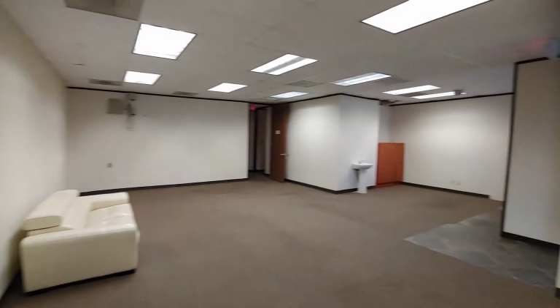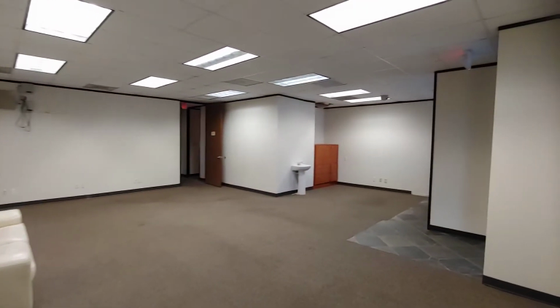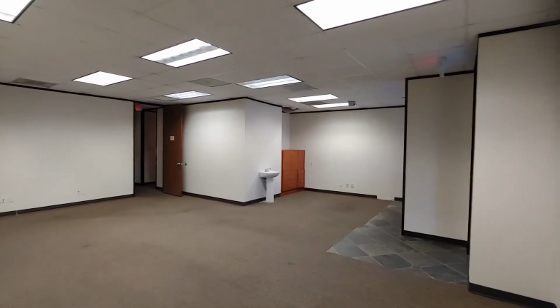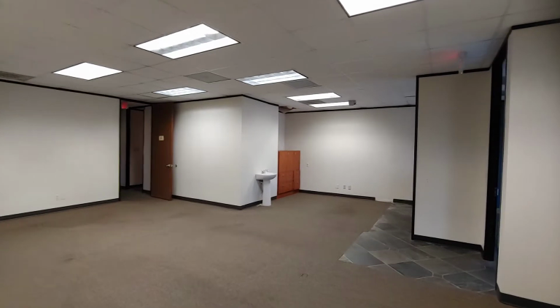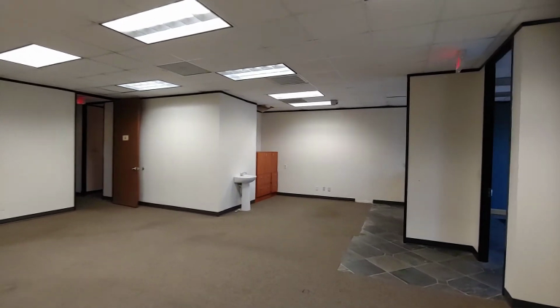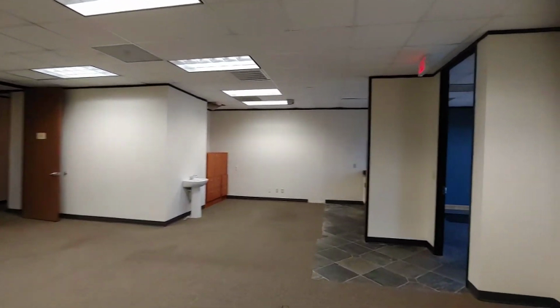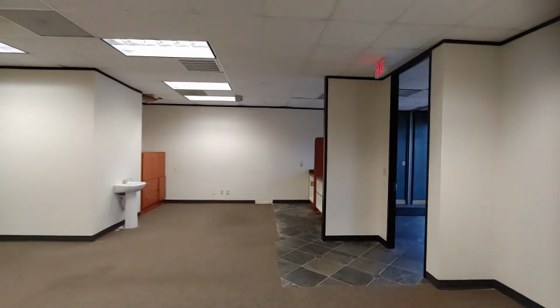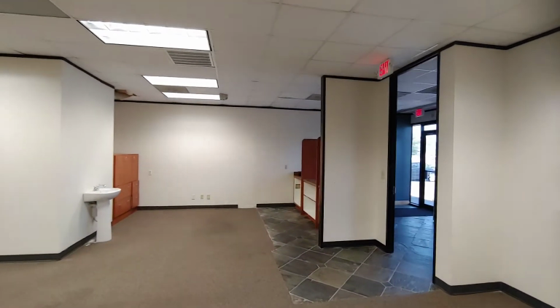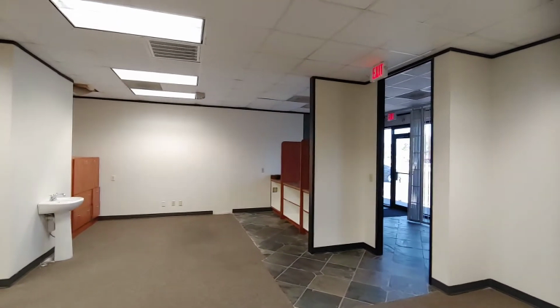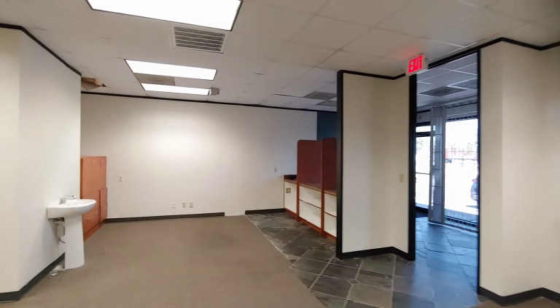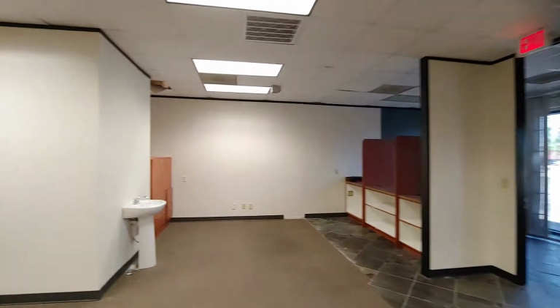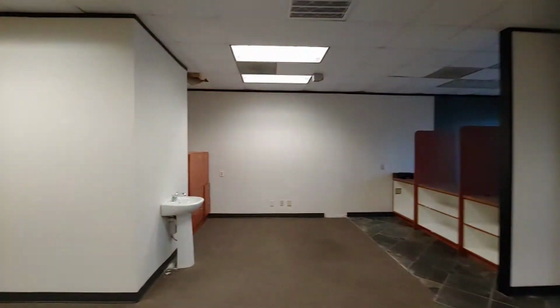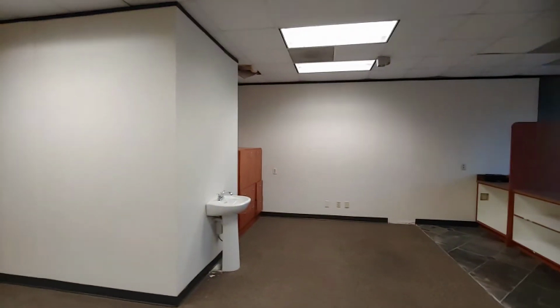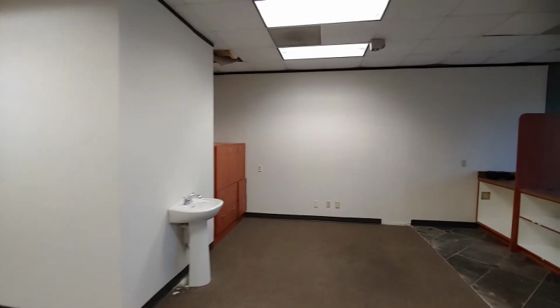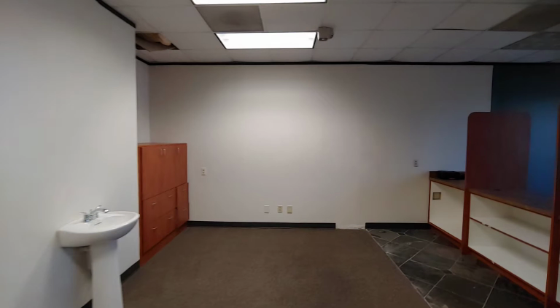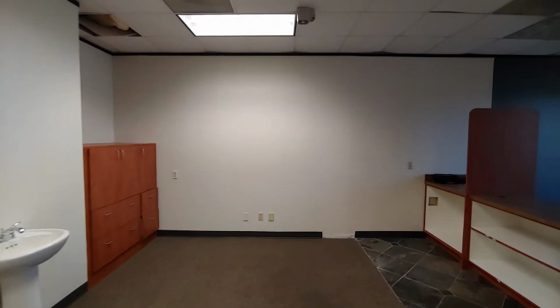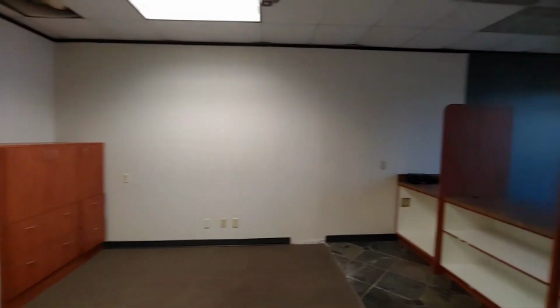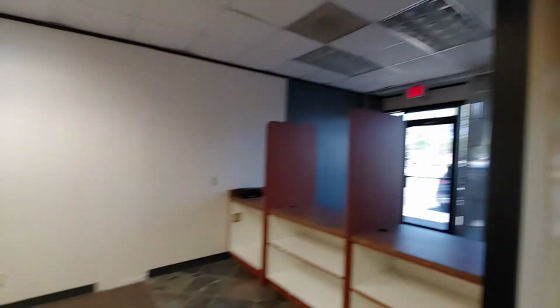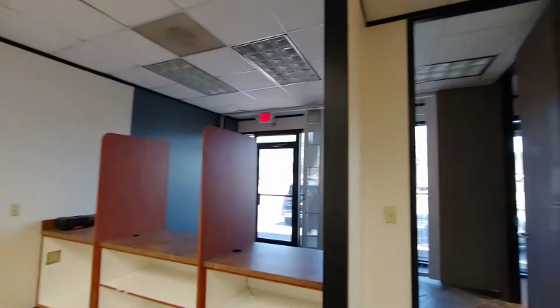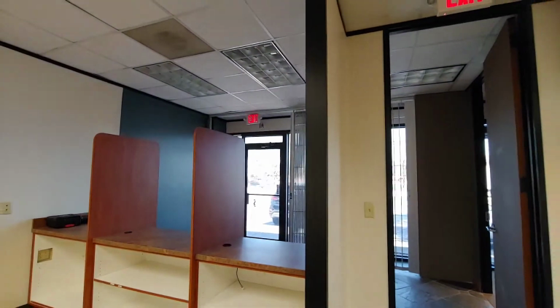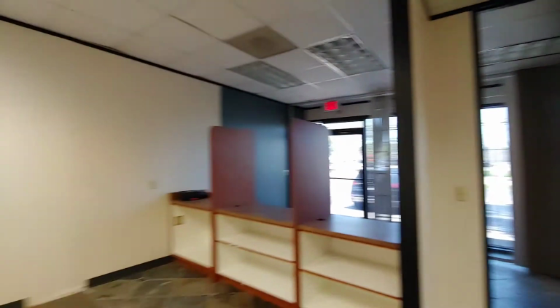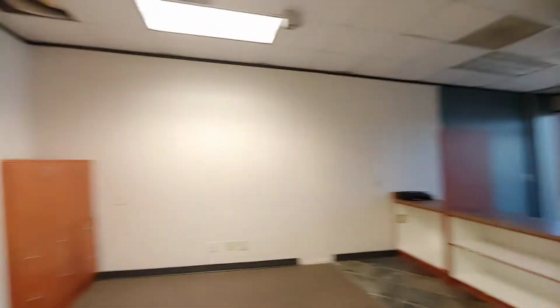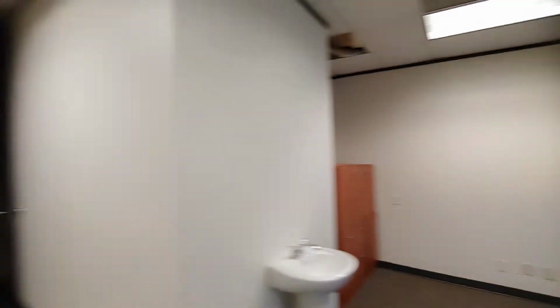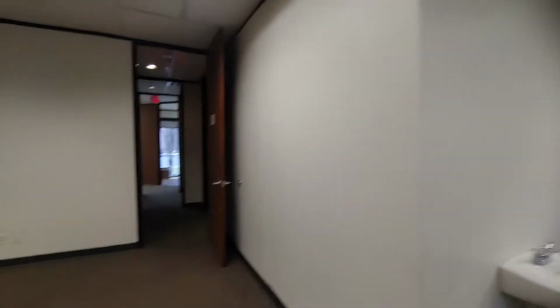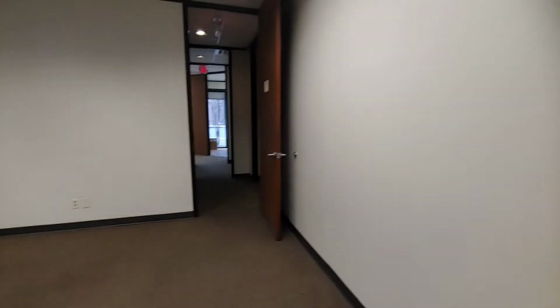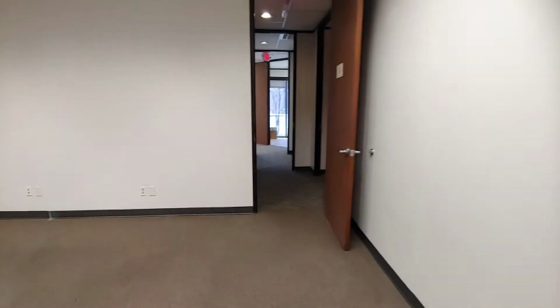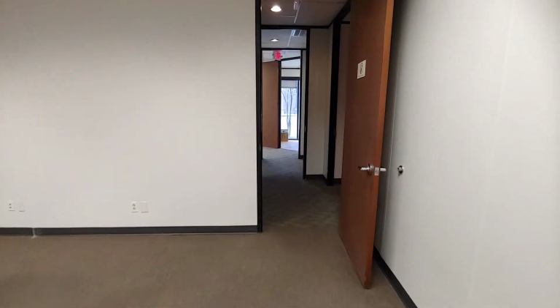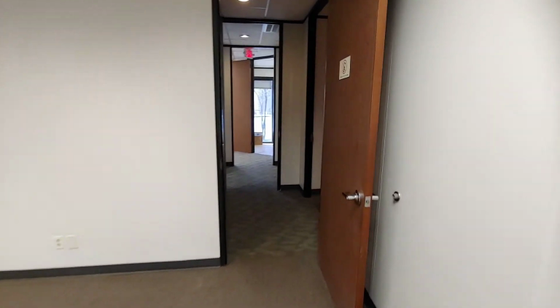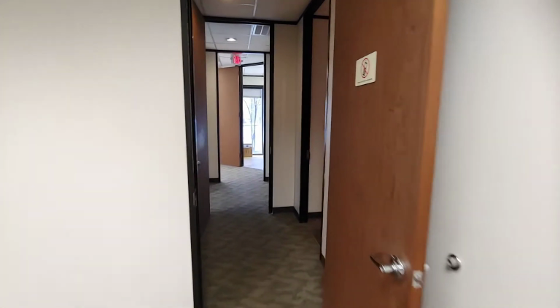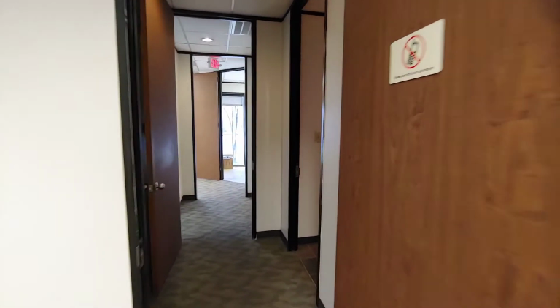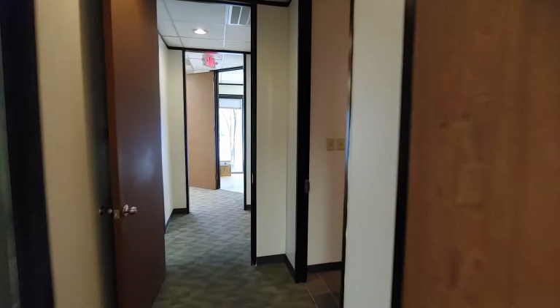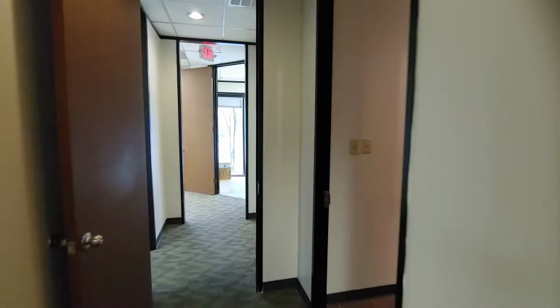This is the first white space office, with some built-in cabinets, a receptionist area, and the entryway to the other offices and the restroom.